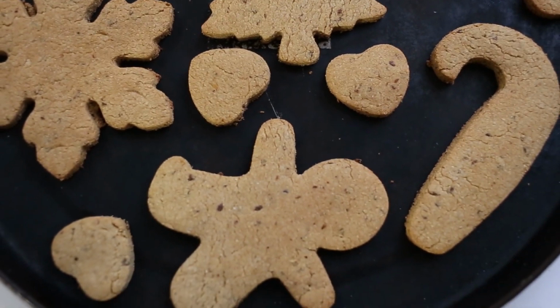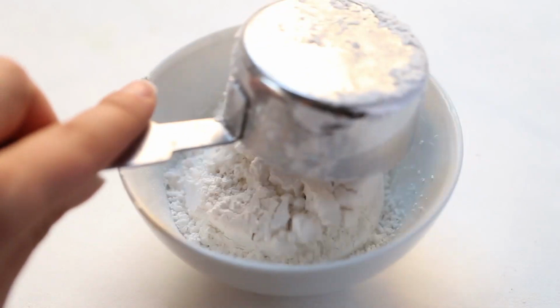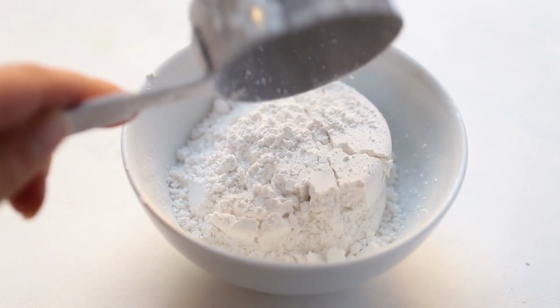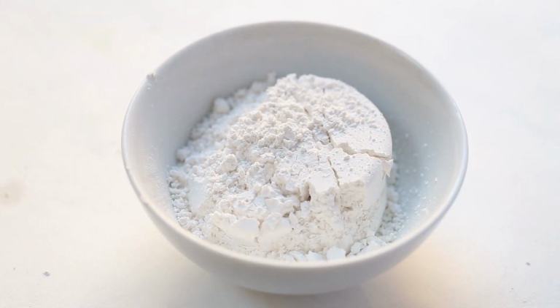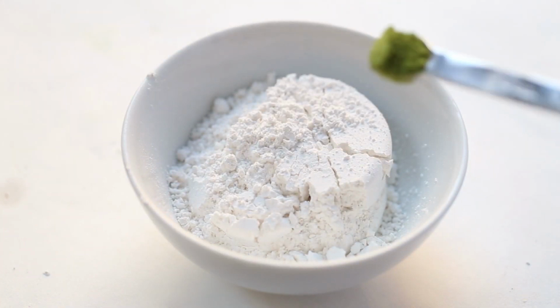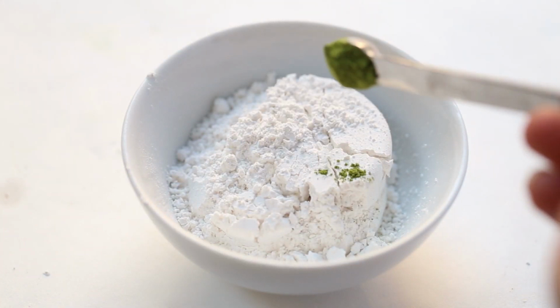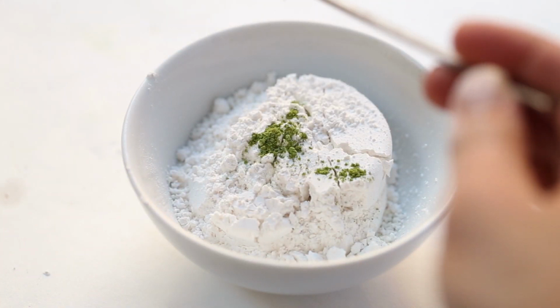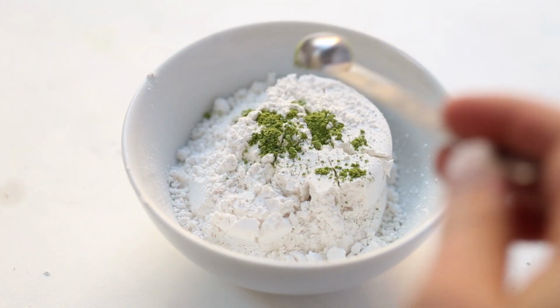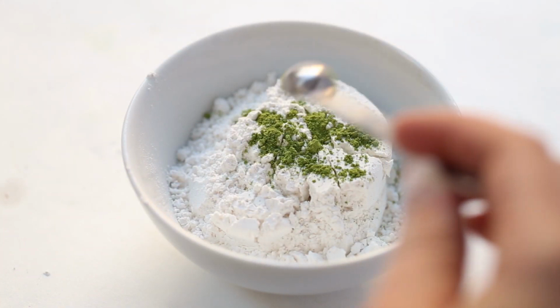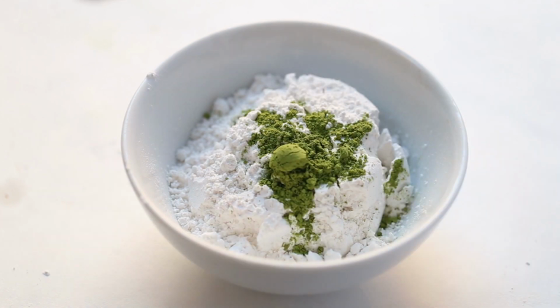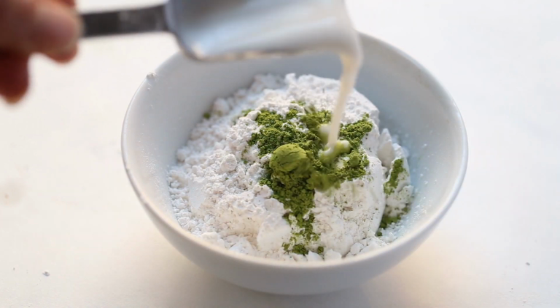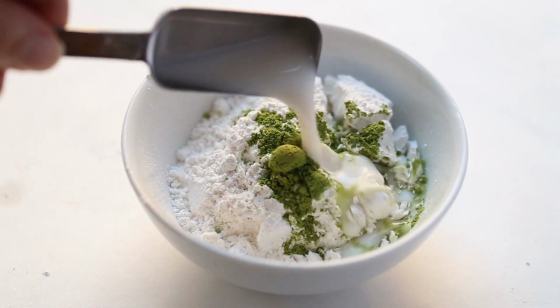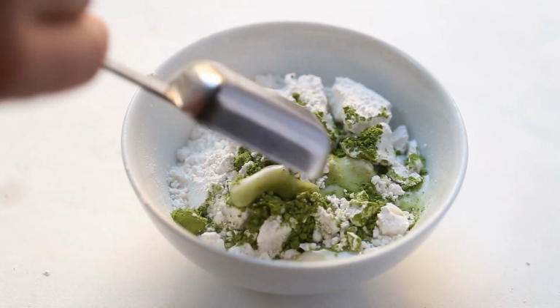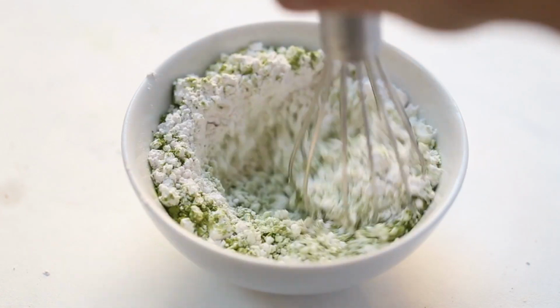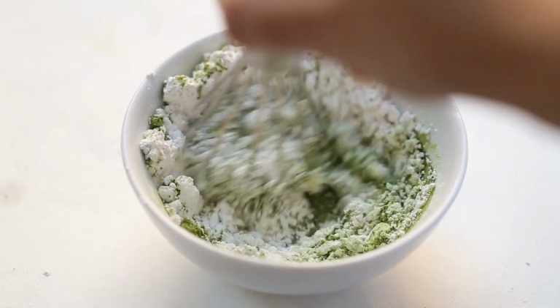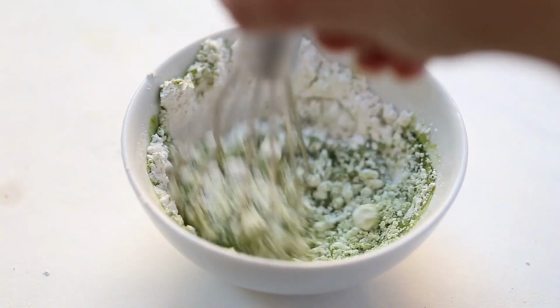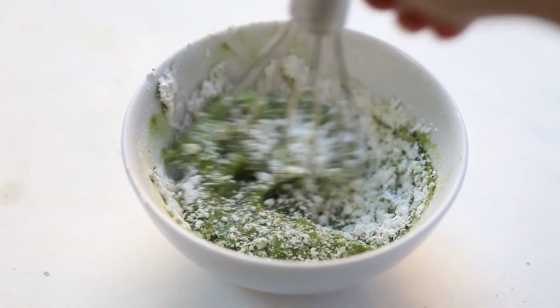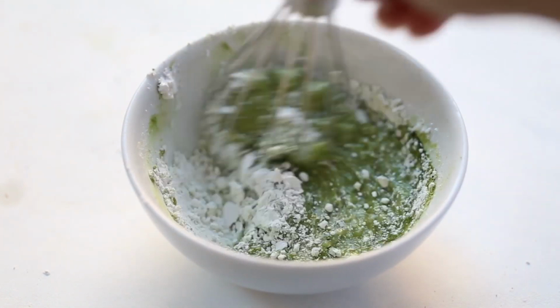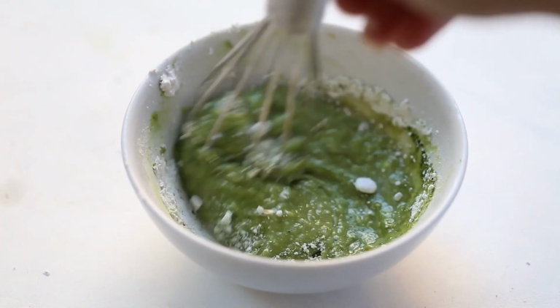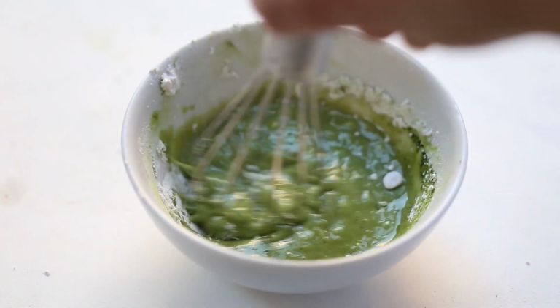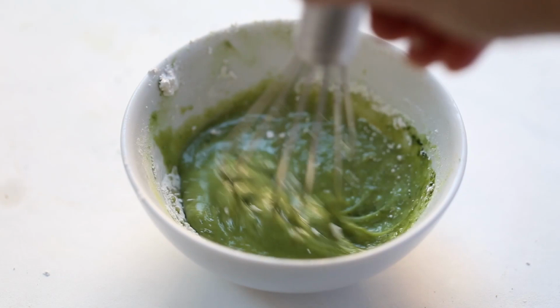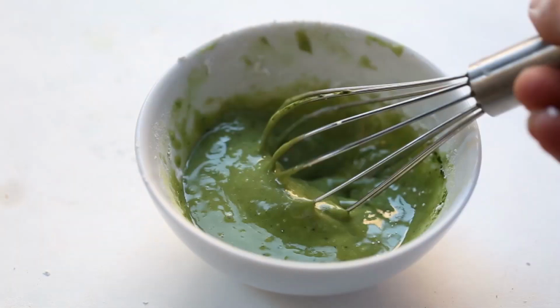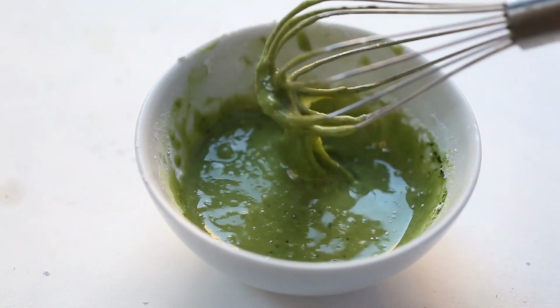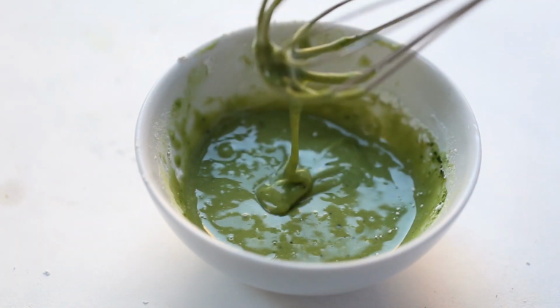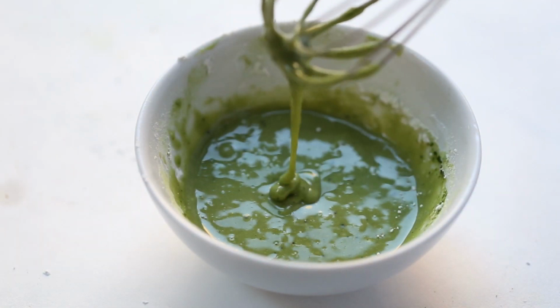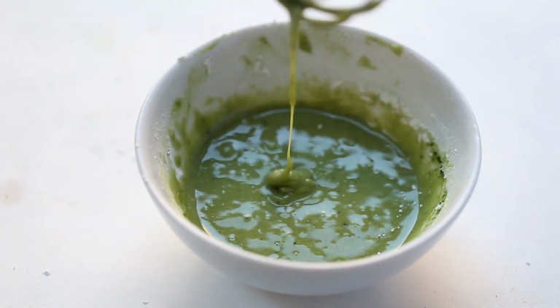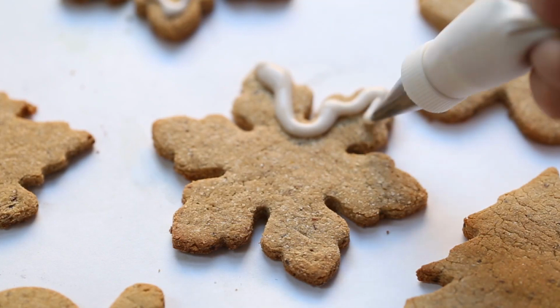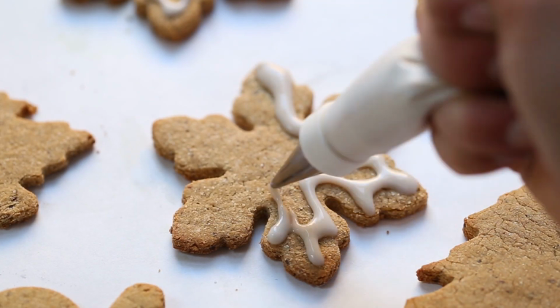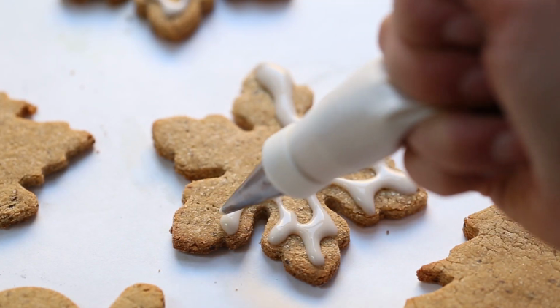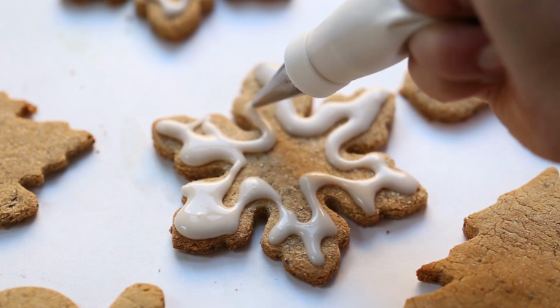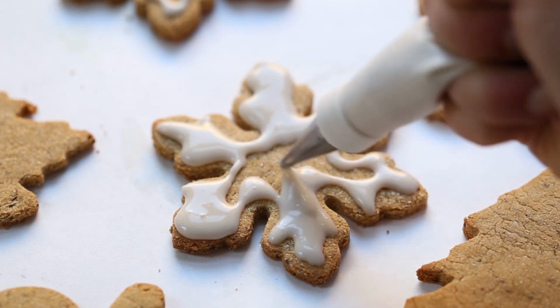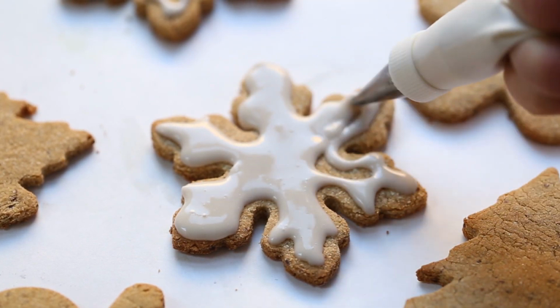For the icing, we are going to add organic powdered sugar as well as some matcha powder and some almond milk into a small bowl, and you just whisk this all together. Once you have a smooth consistency like this, you can add it into a piping bag.